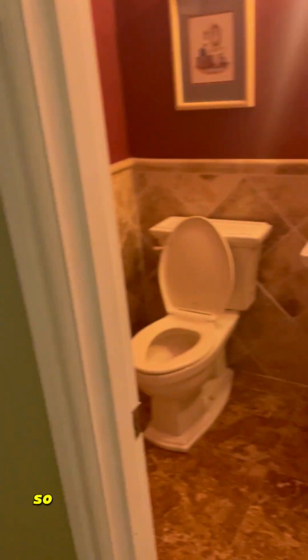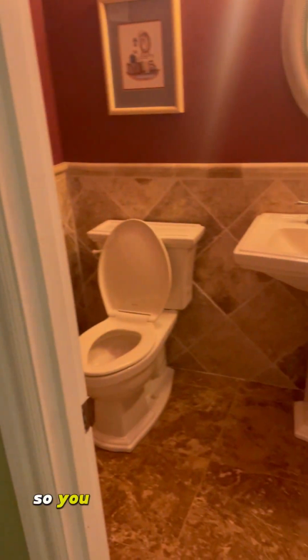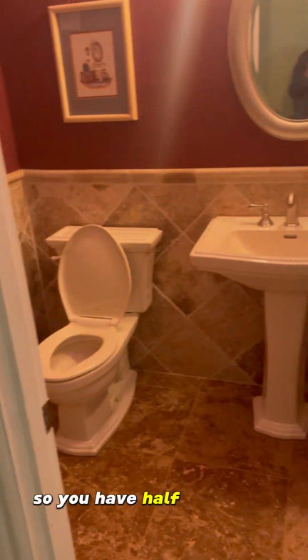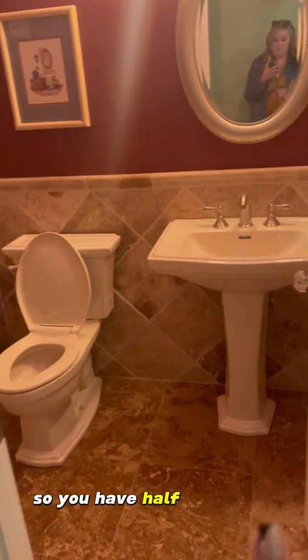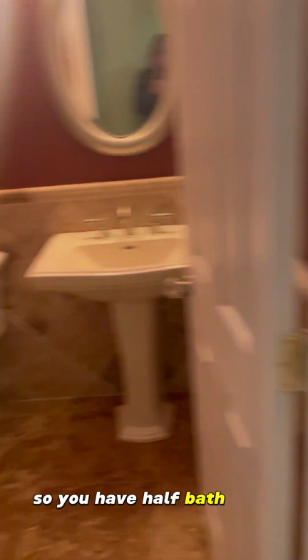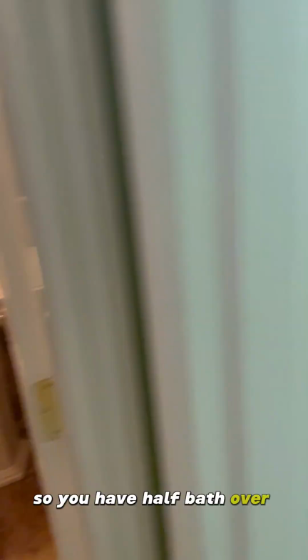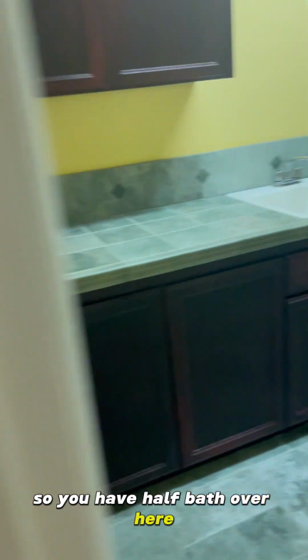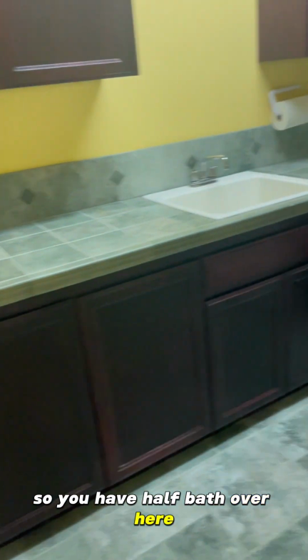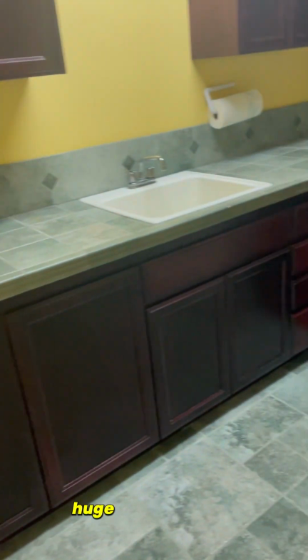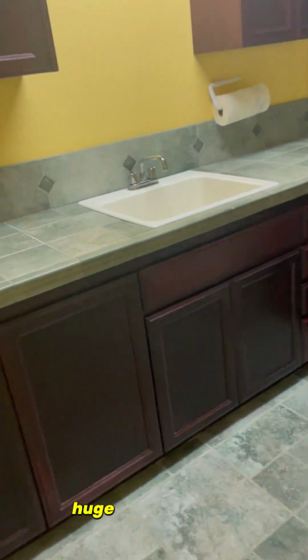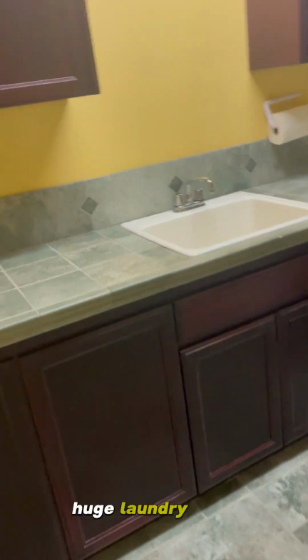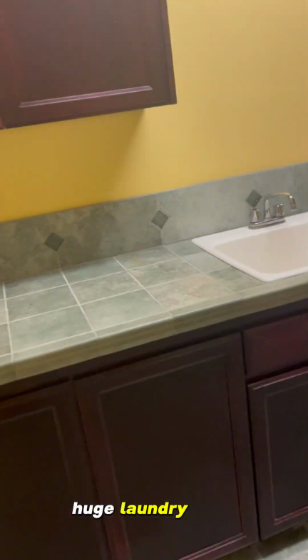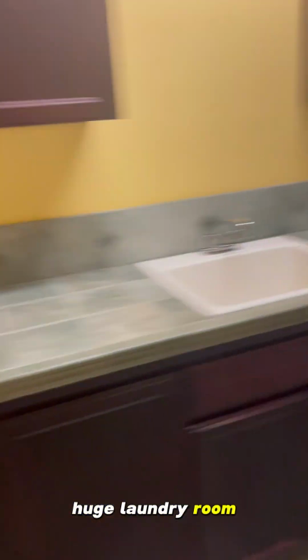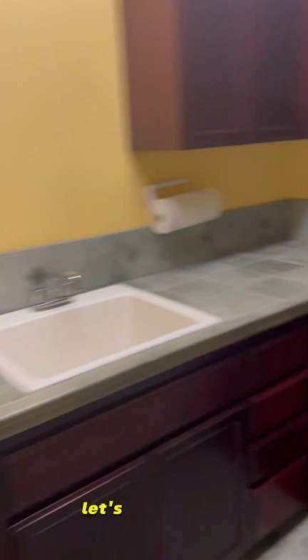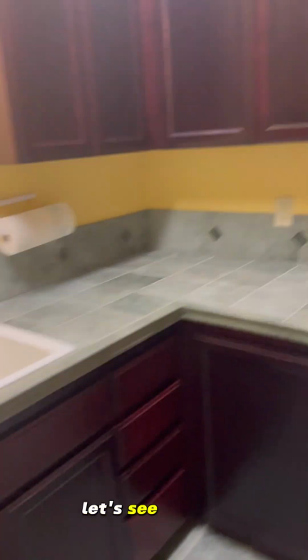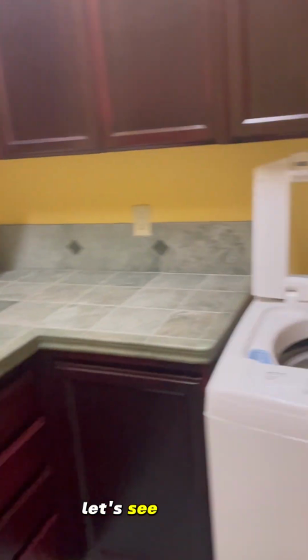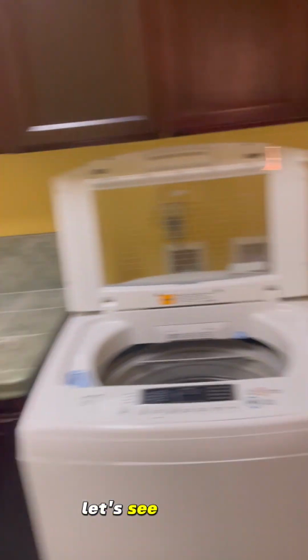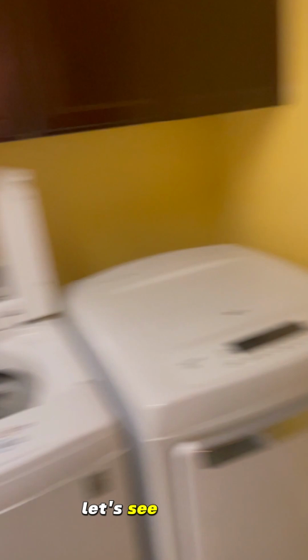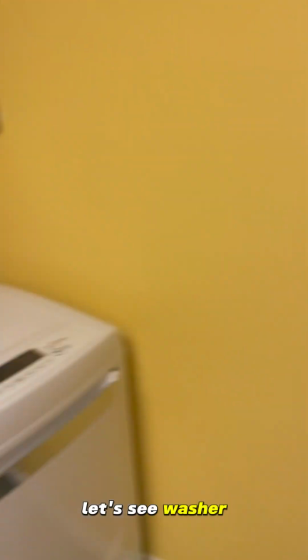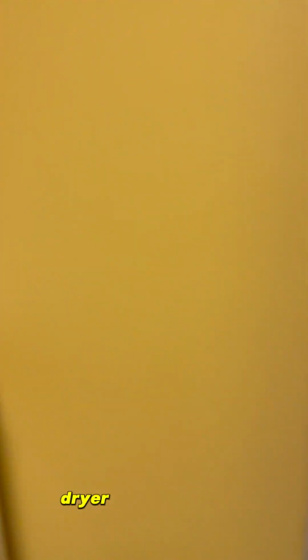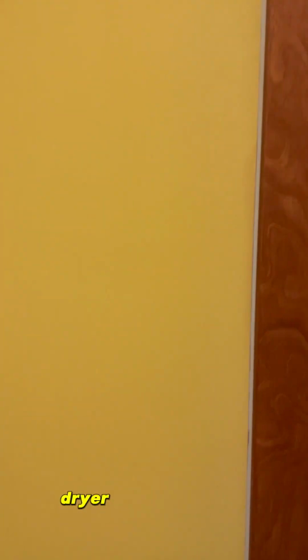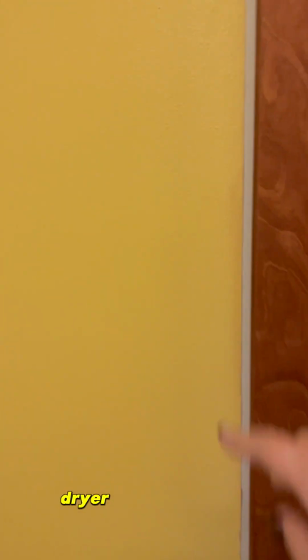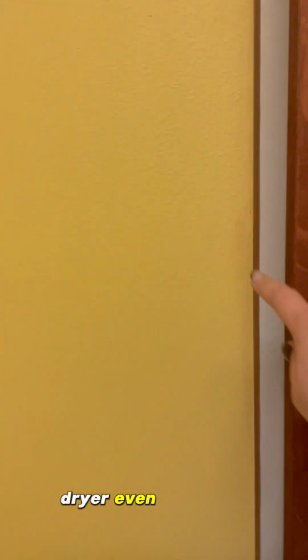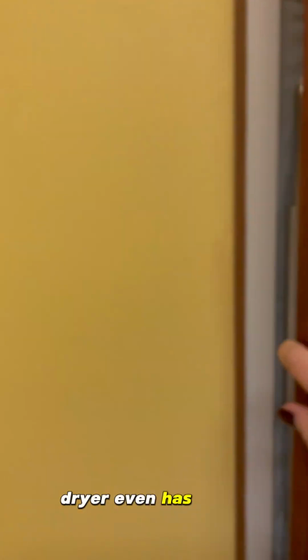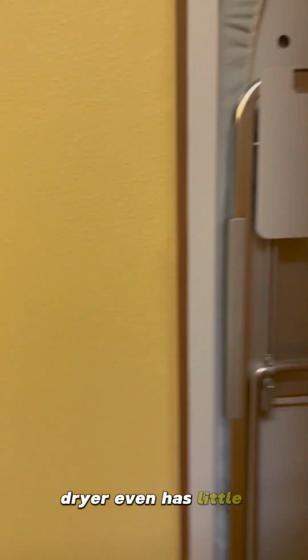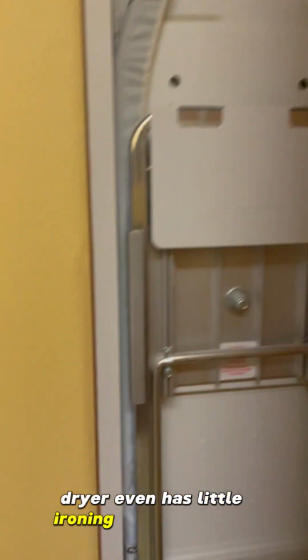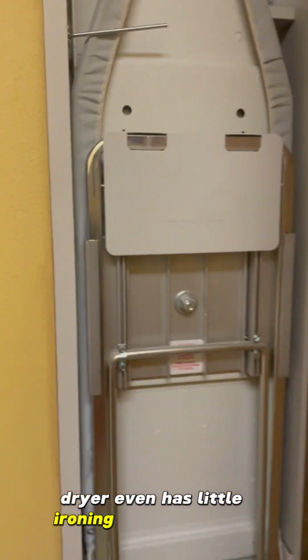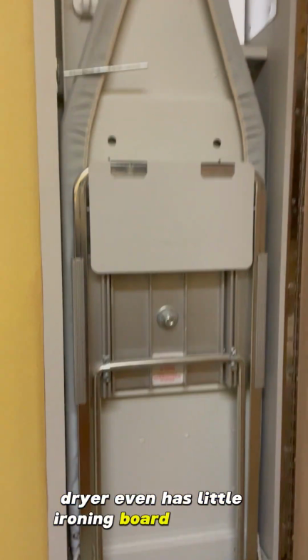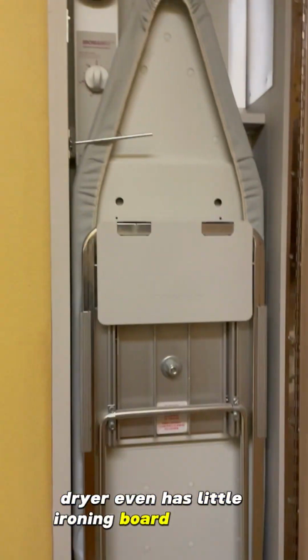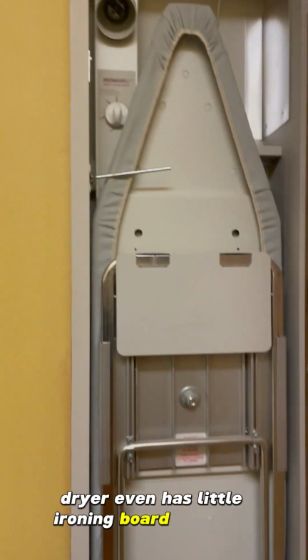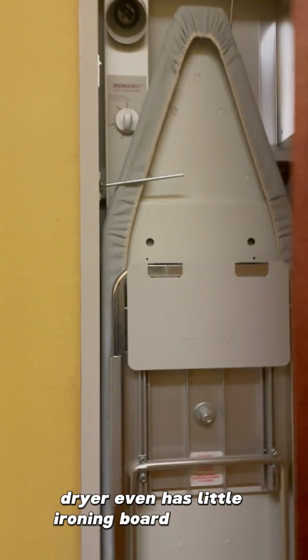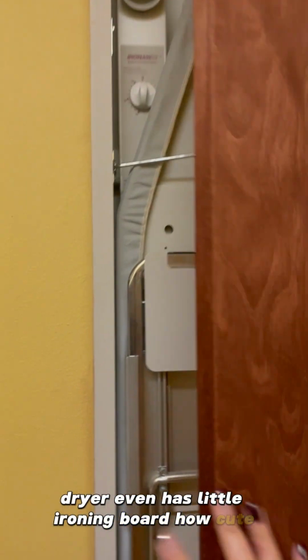So you have a half bath over here and a huge laundry room. Washer and dryer, and it even has a little ironing board — how cute.